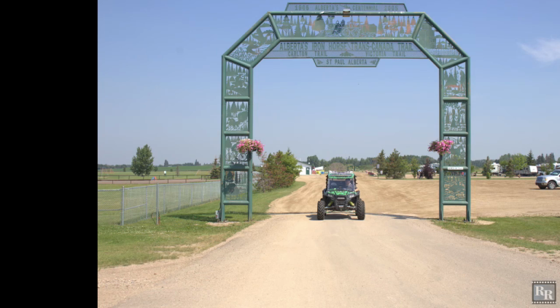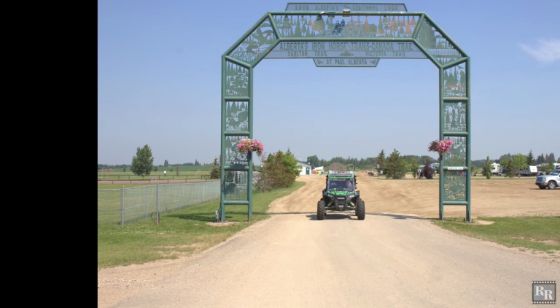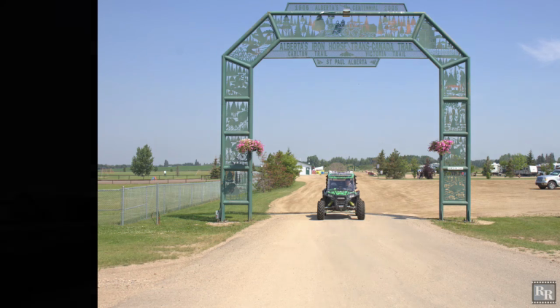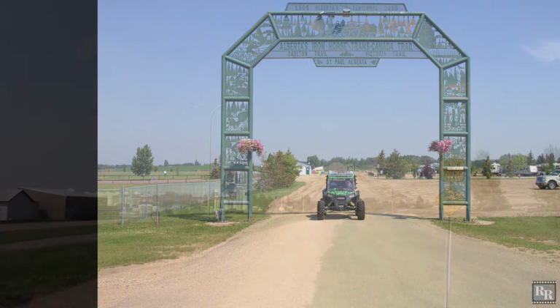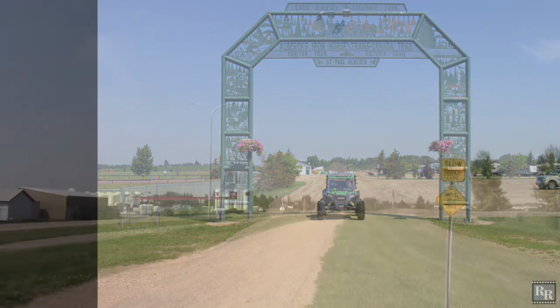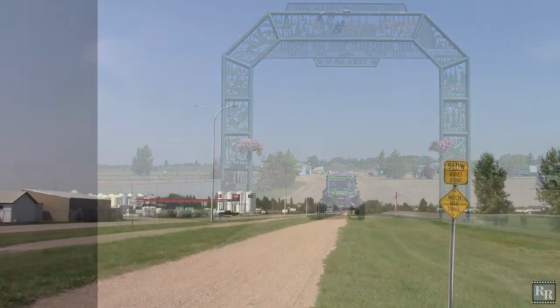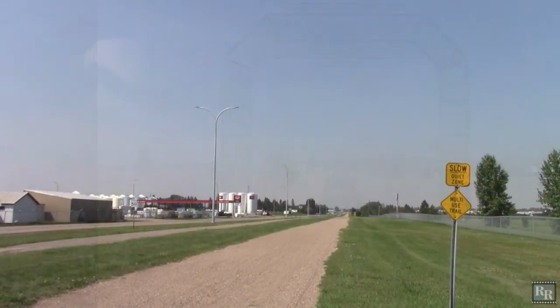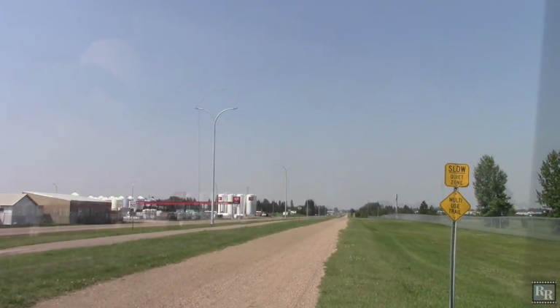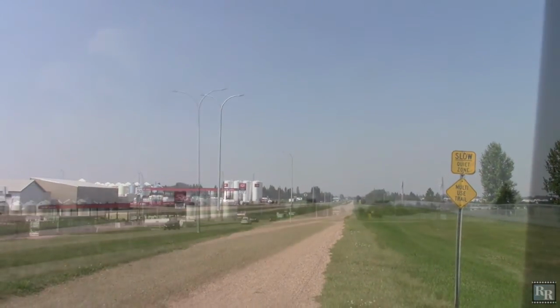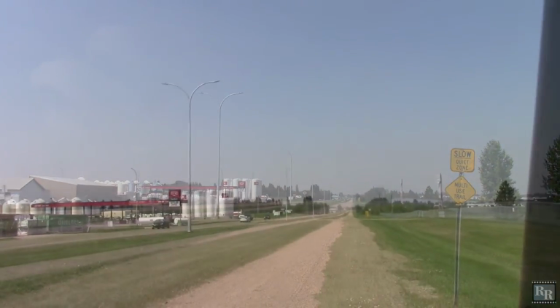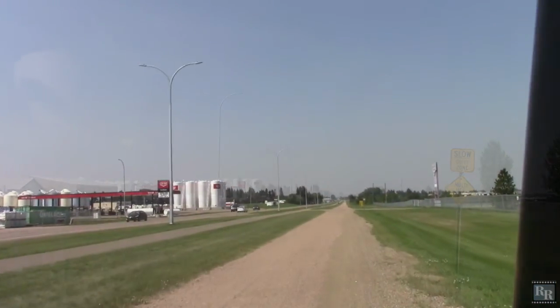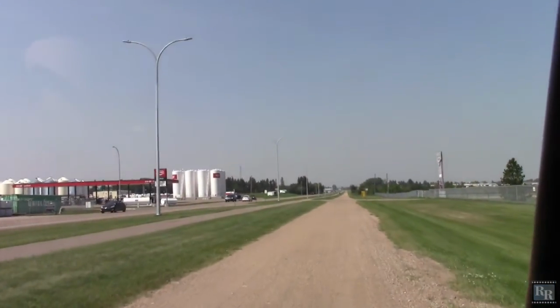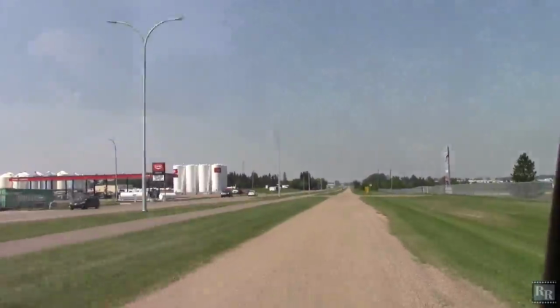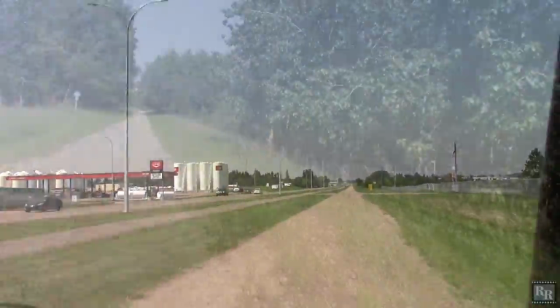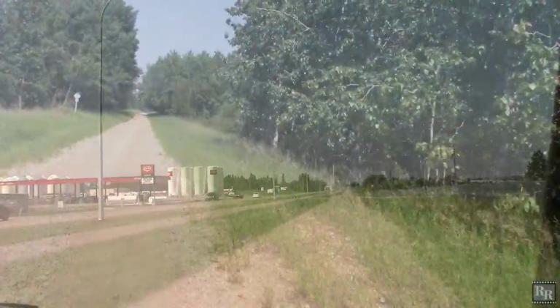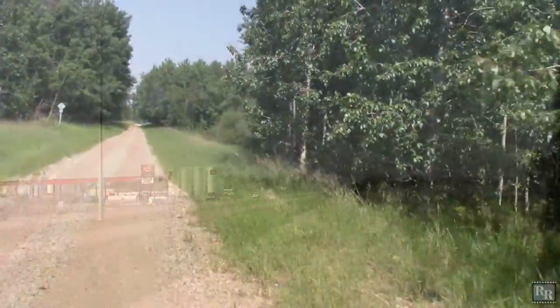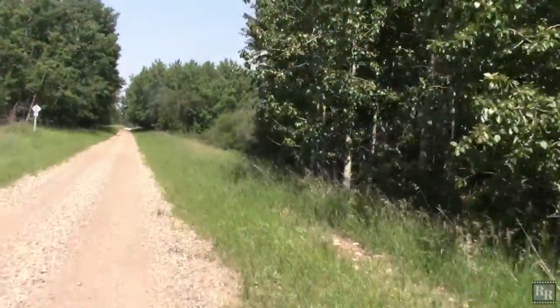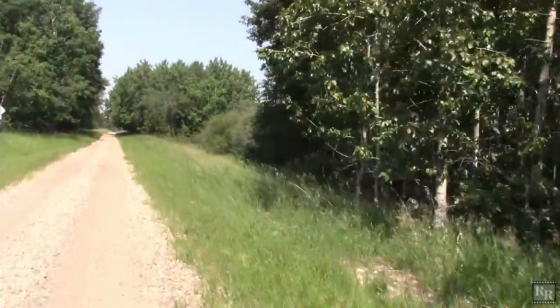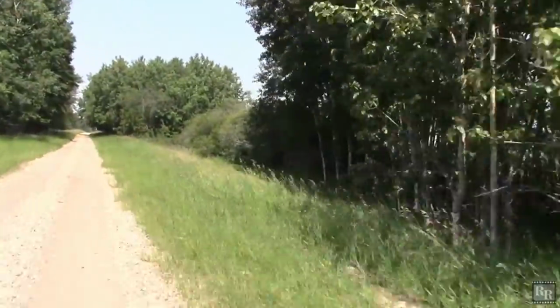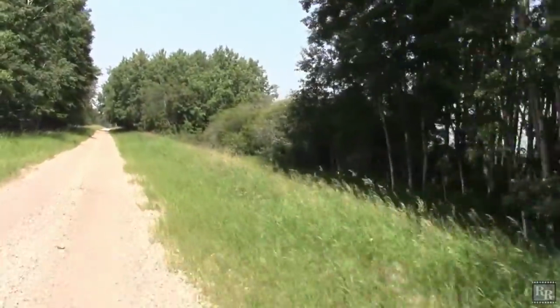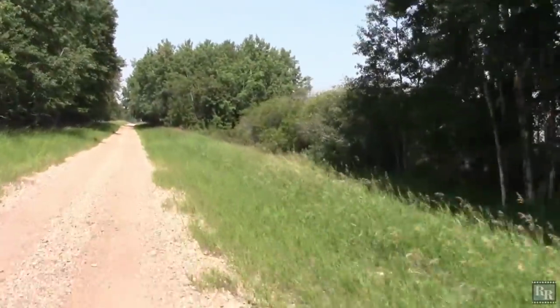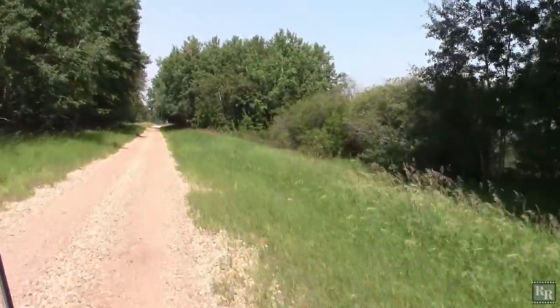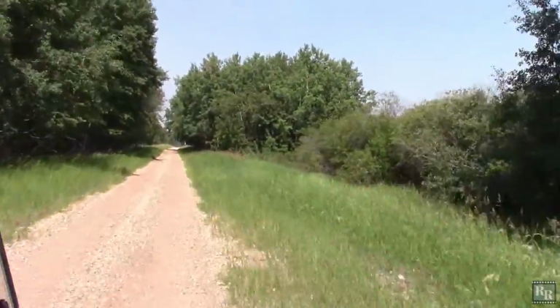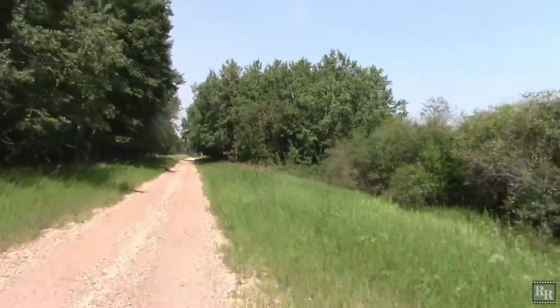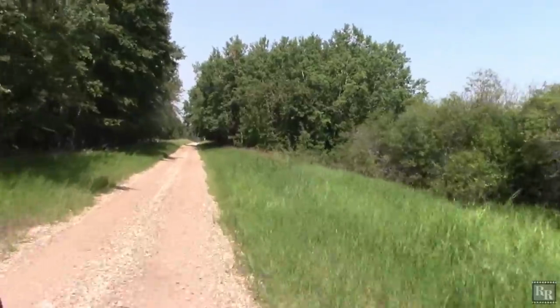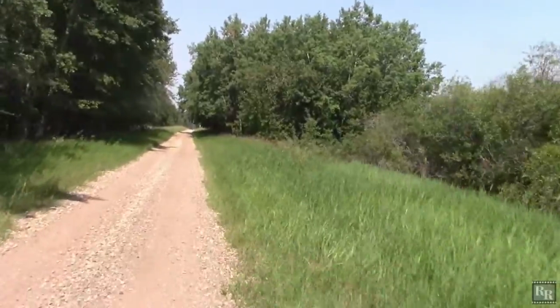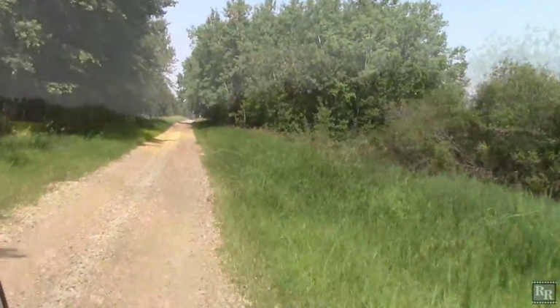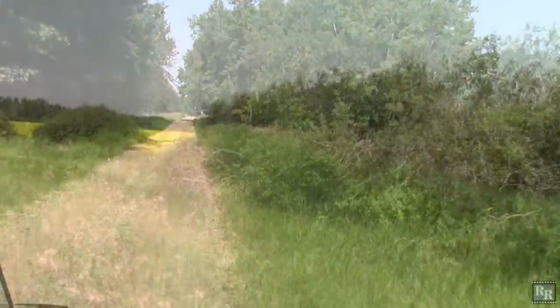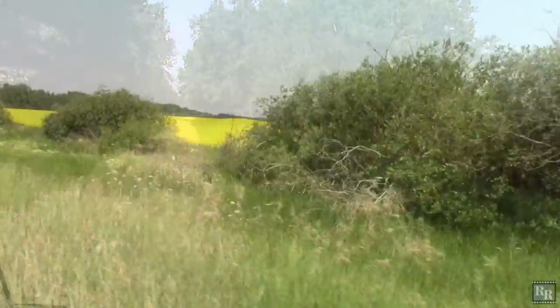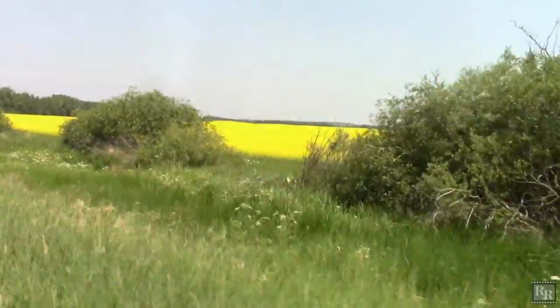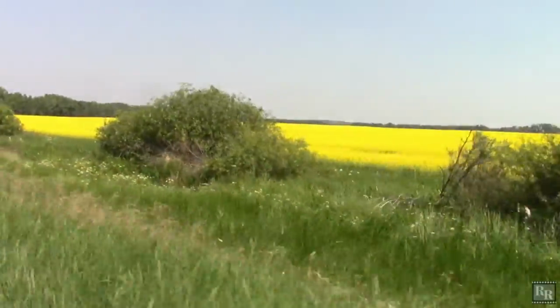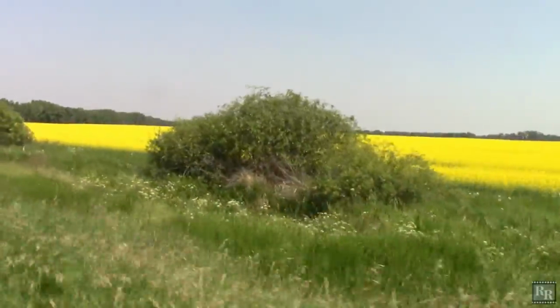The trail through St. Paul soon takes us into a mix of woodland and open country. Beautiful canola and wheat fields.